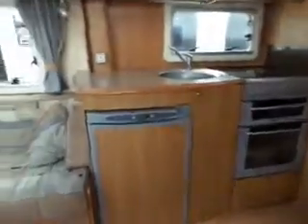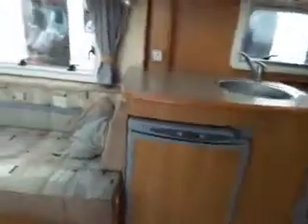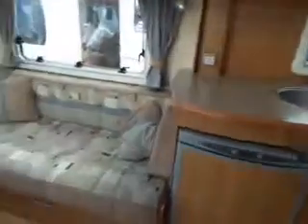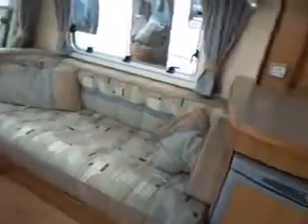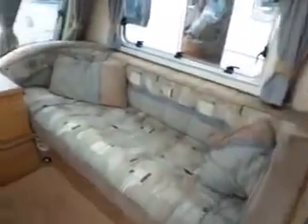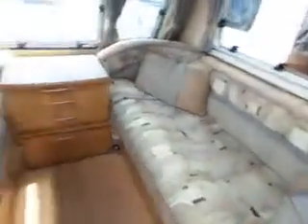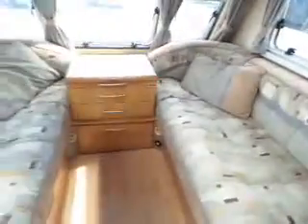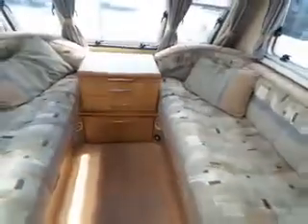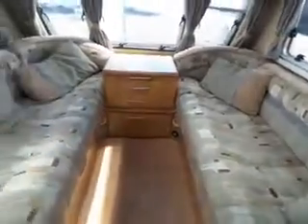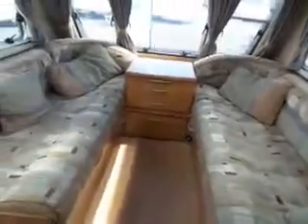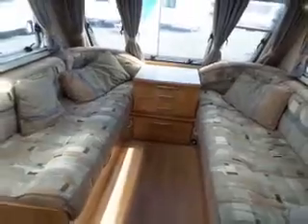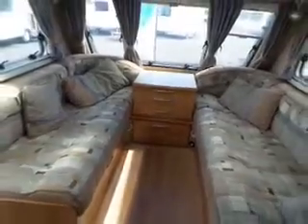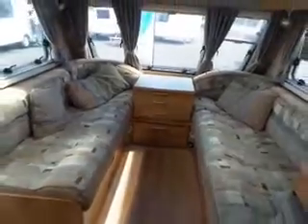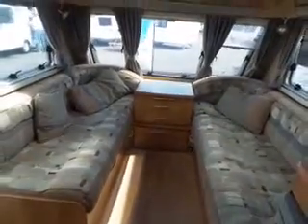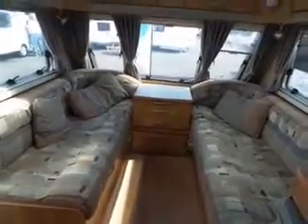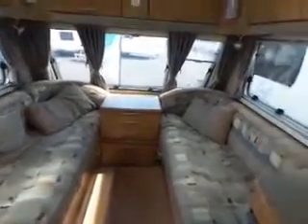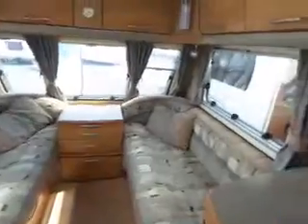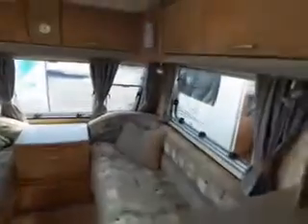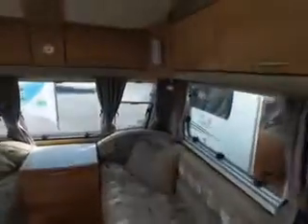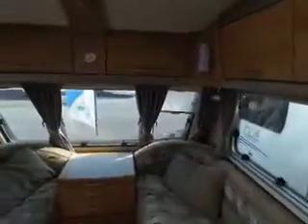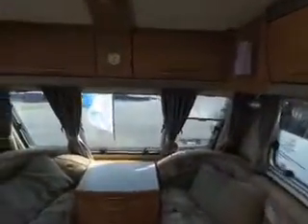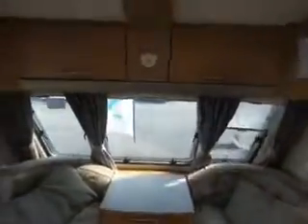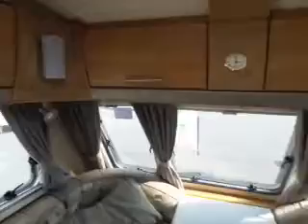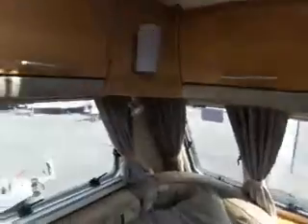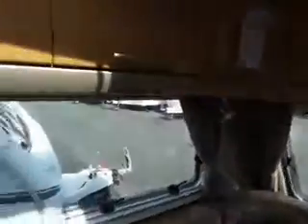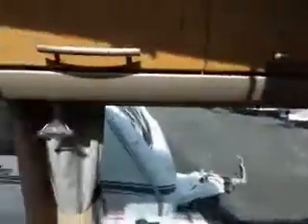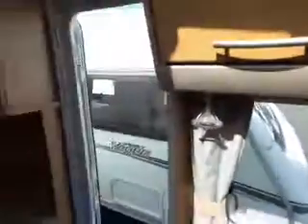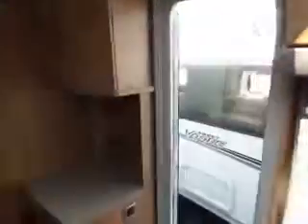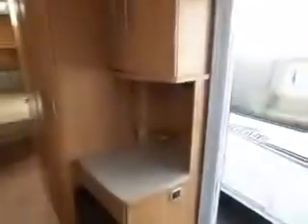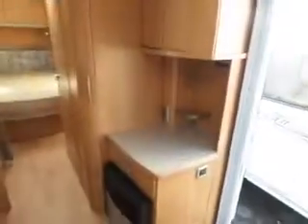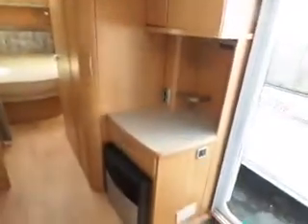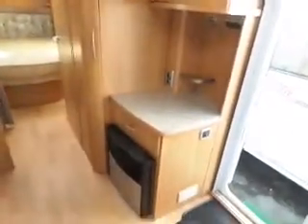To the left you've got your seating area which makes up into a nice big double bed. Loads of space, loads of storage, and if you look back down the van you can see your TV point to the right.